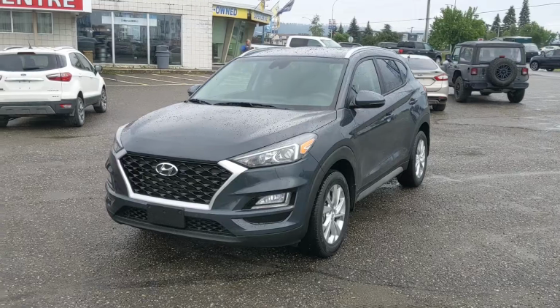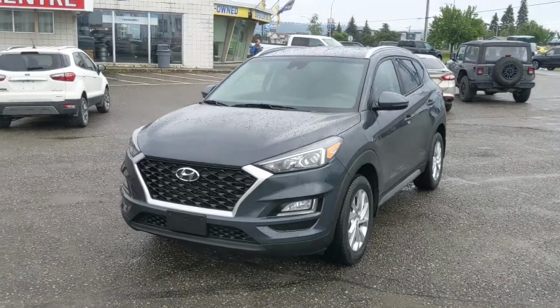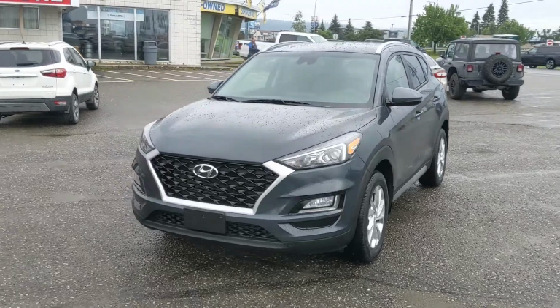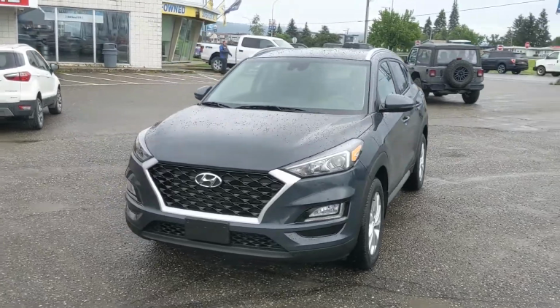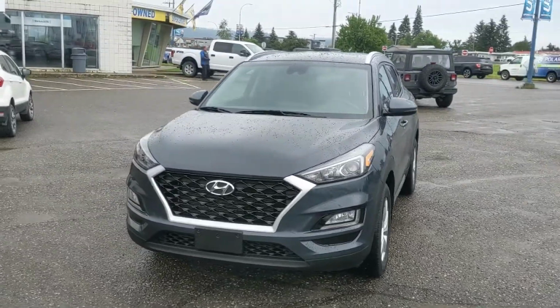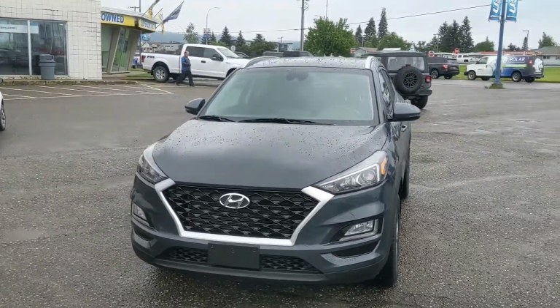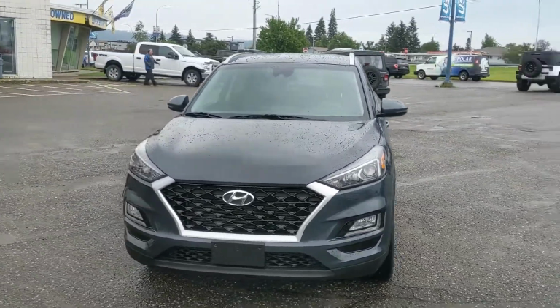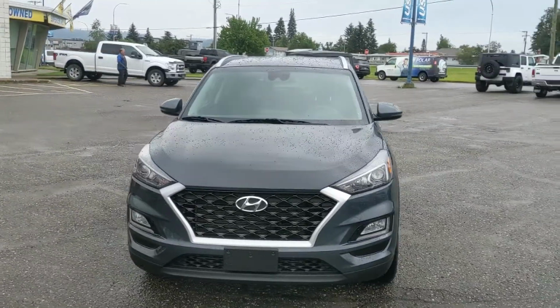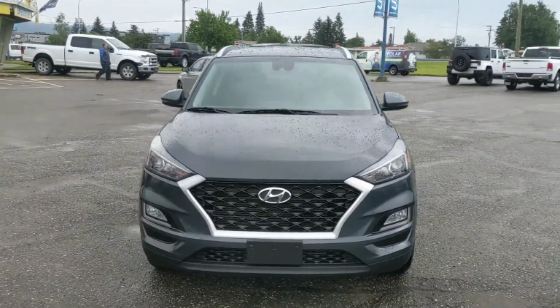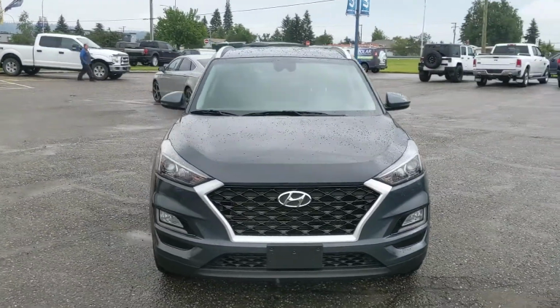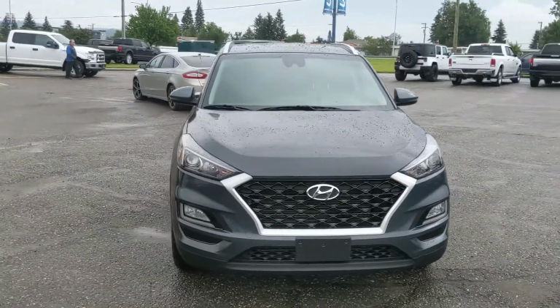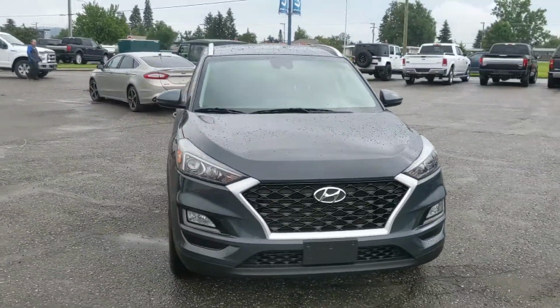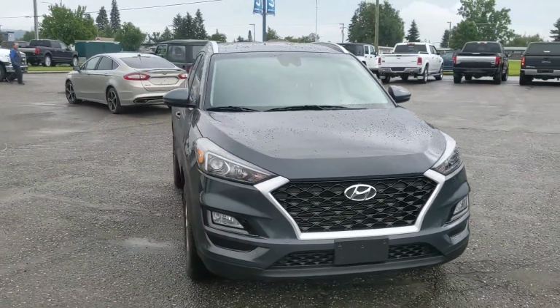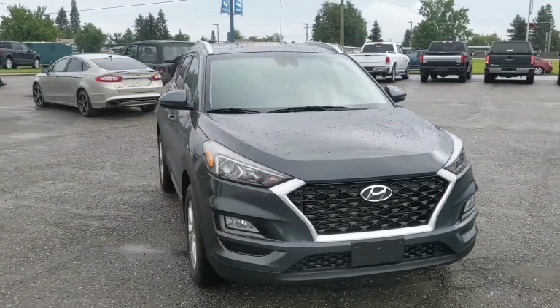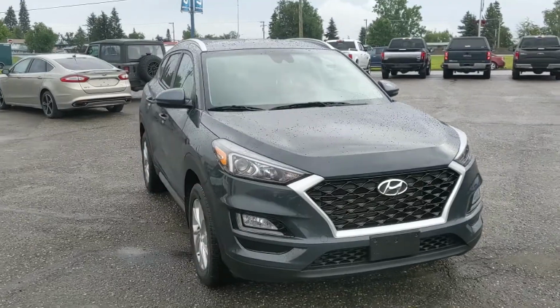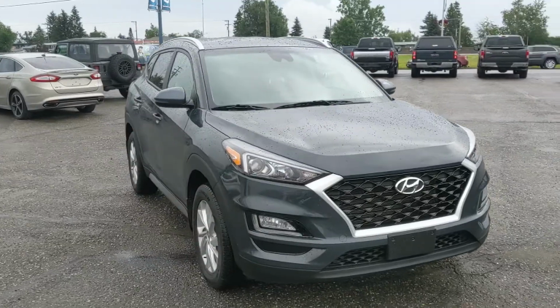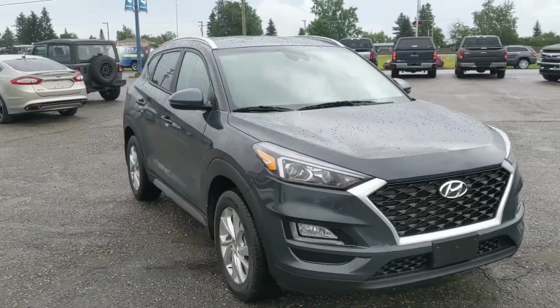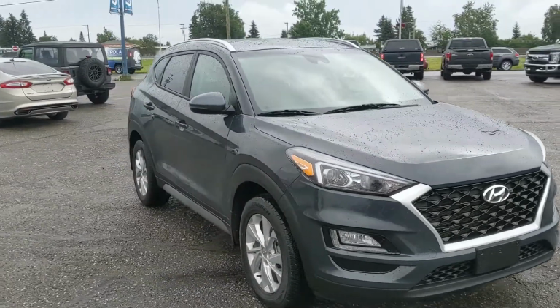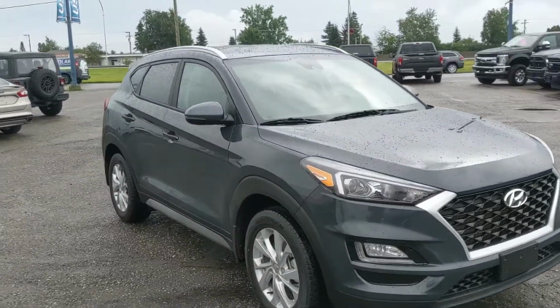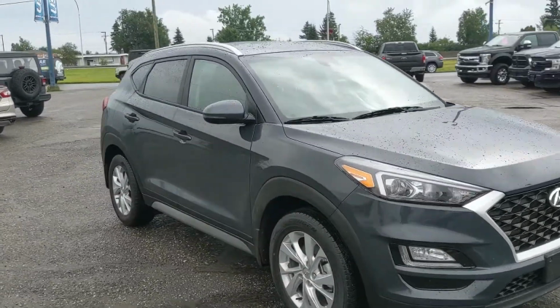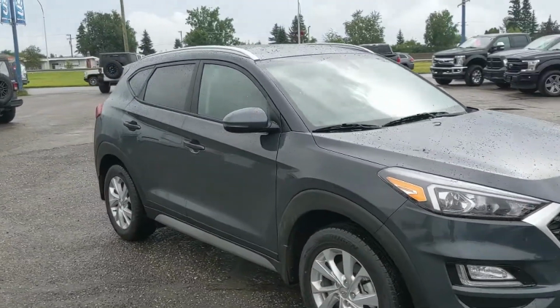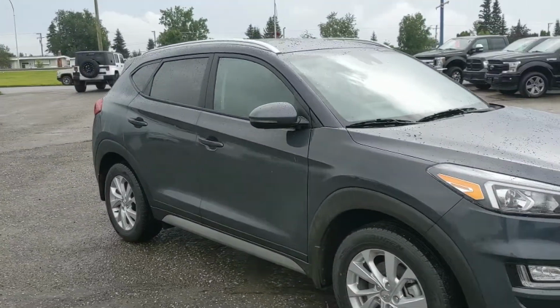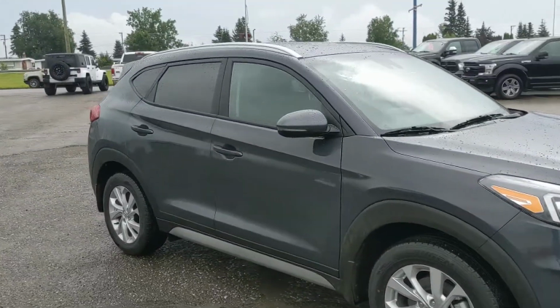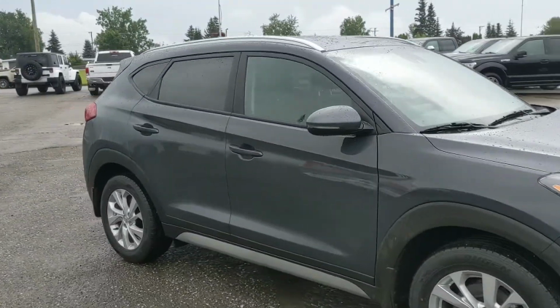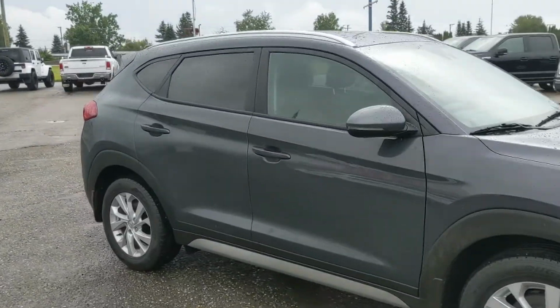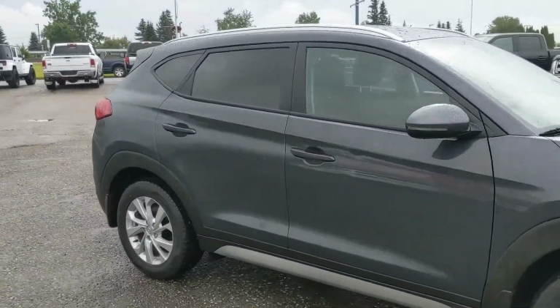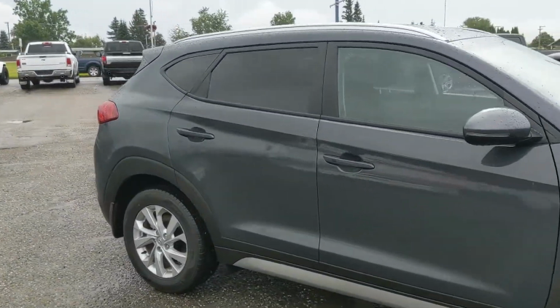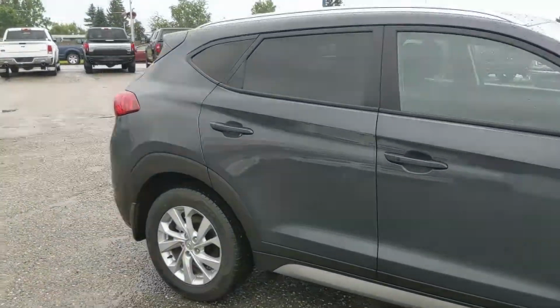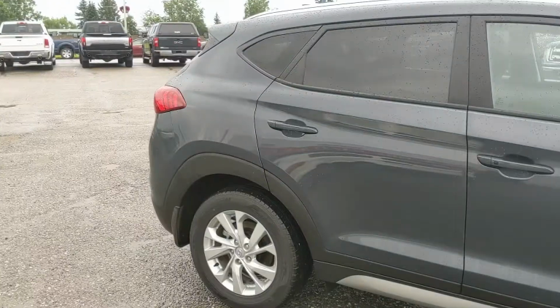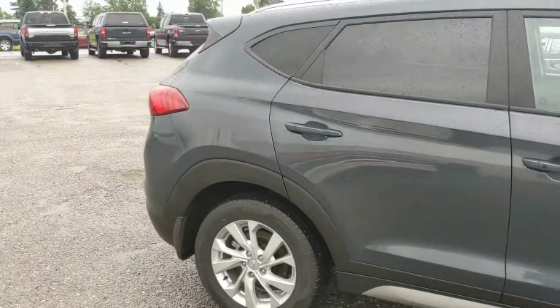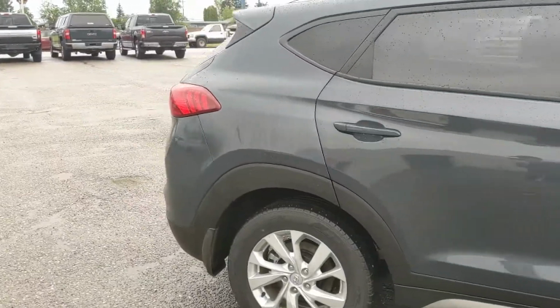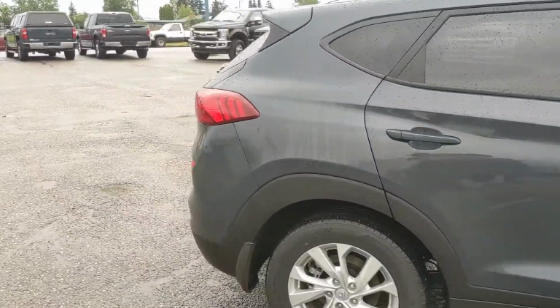Hello, this is Eric at the Prince George Ford pre-owned super center, and we're taking a look at the 2021 Hyundai Tucson, powered by a two-liter engine providing you with excellent fuel efficiency. This is a front-wheel drive model.